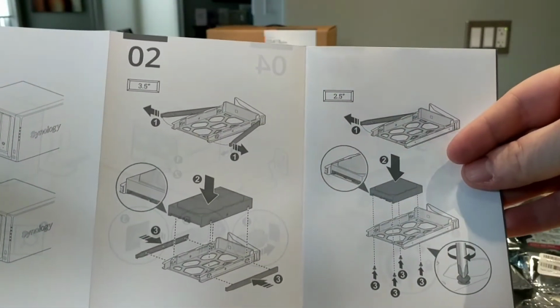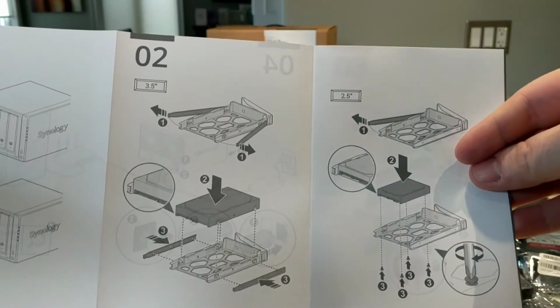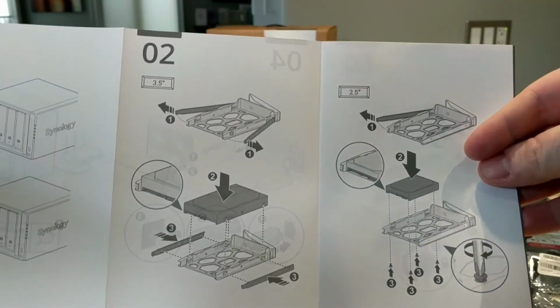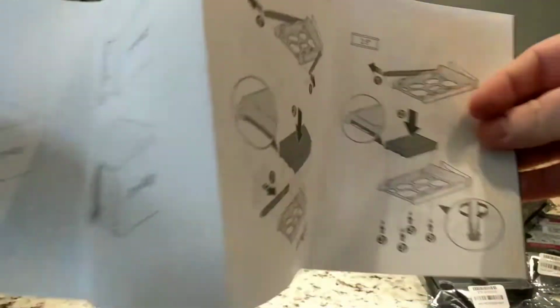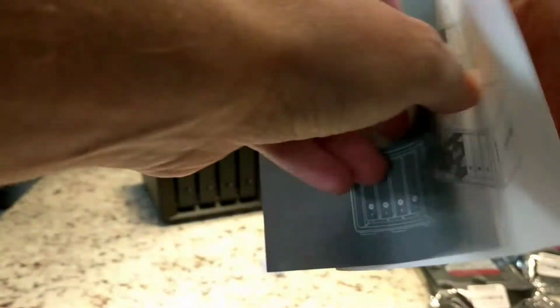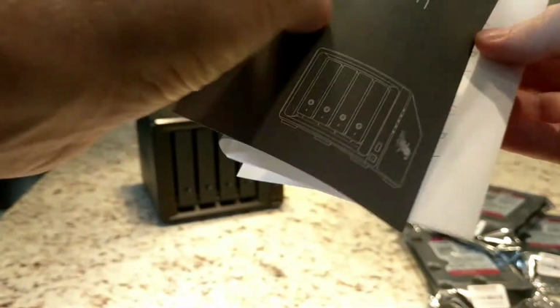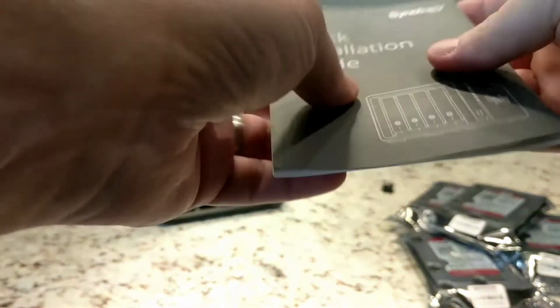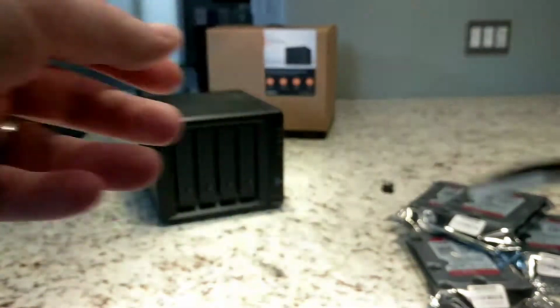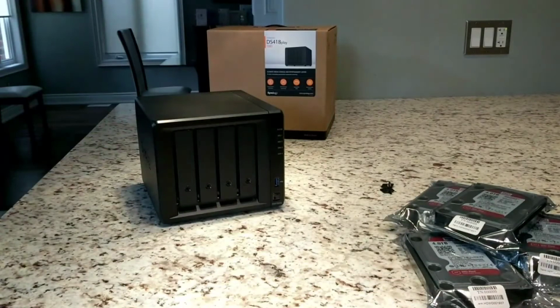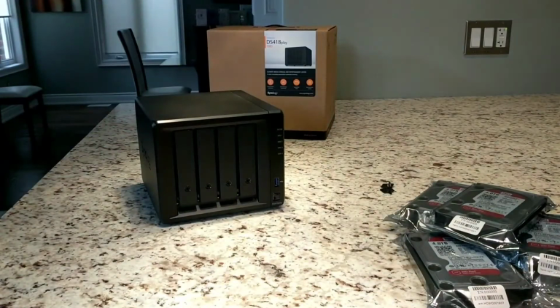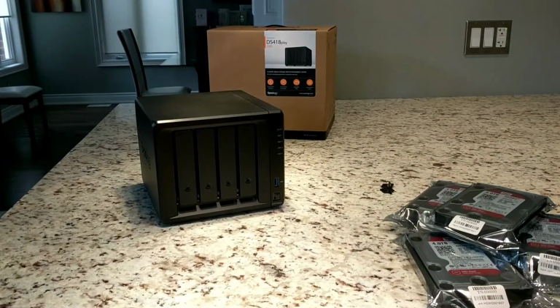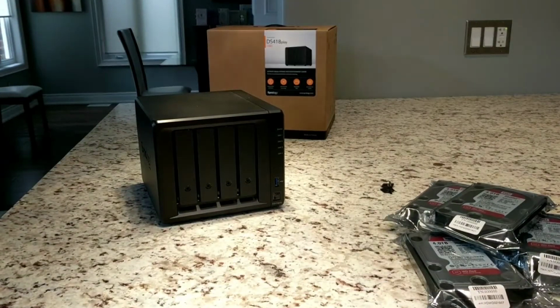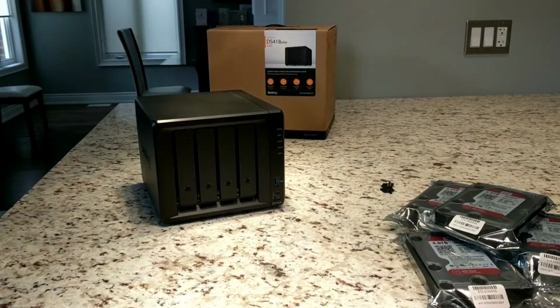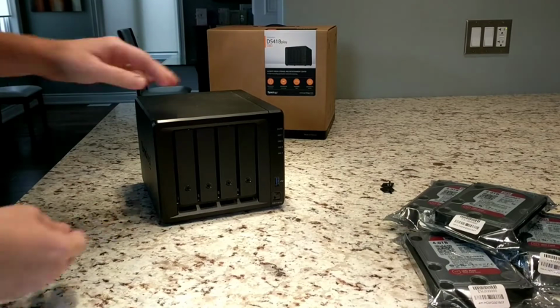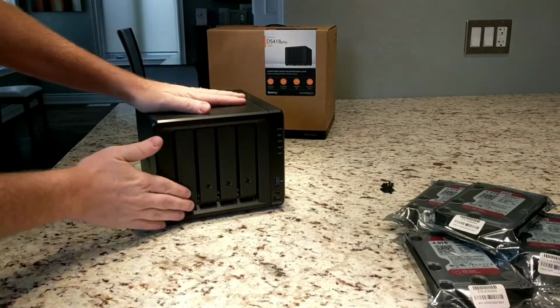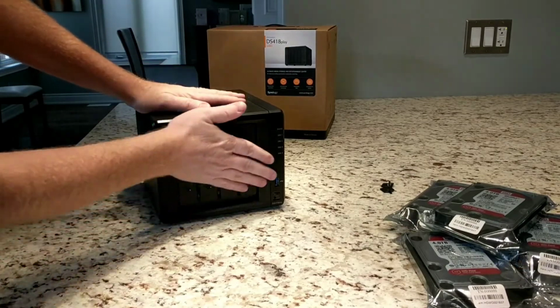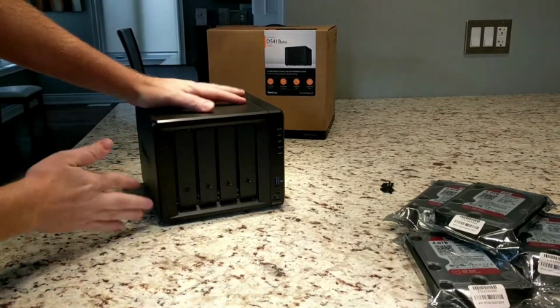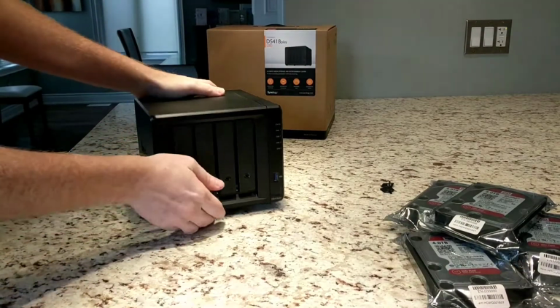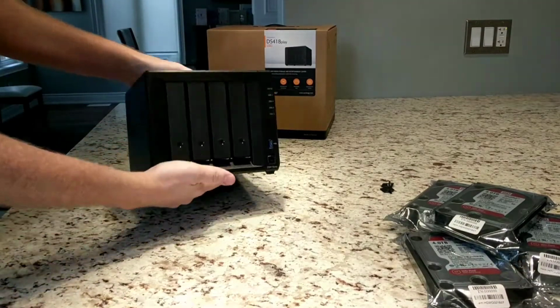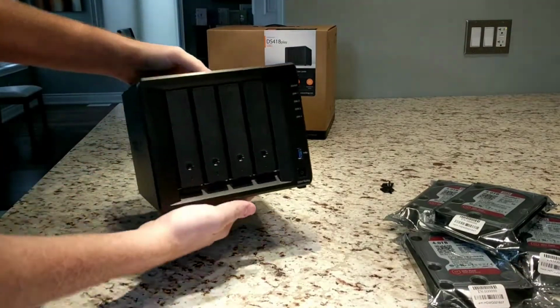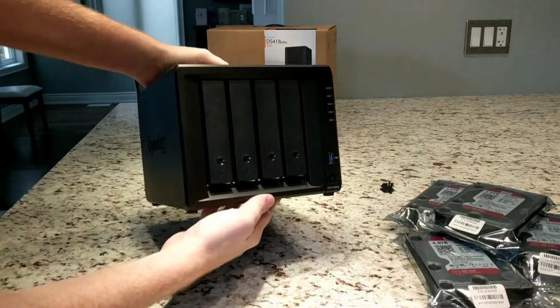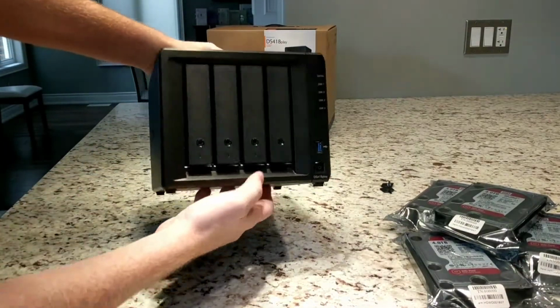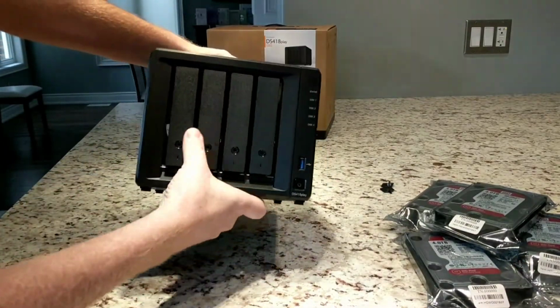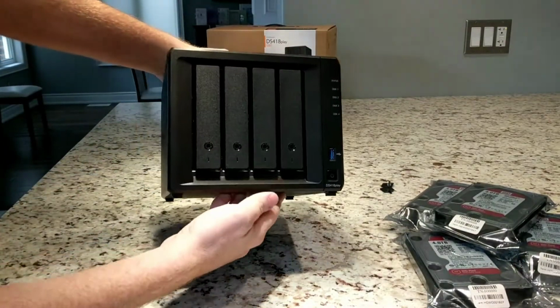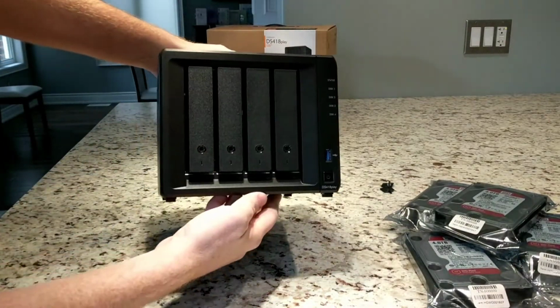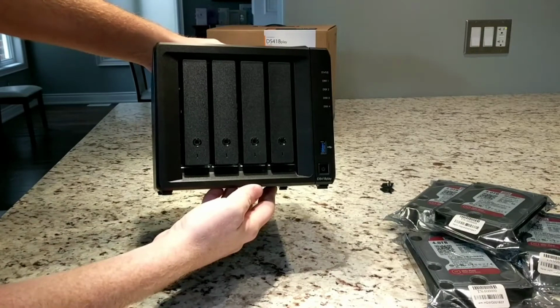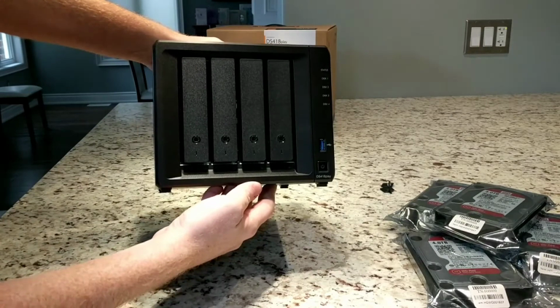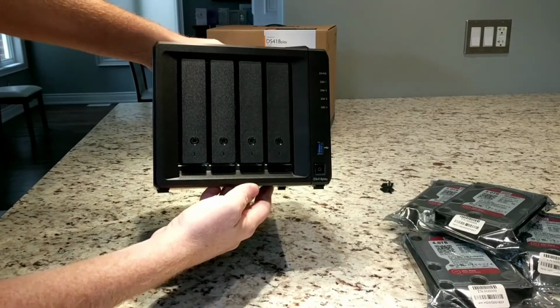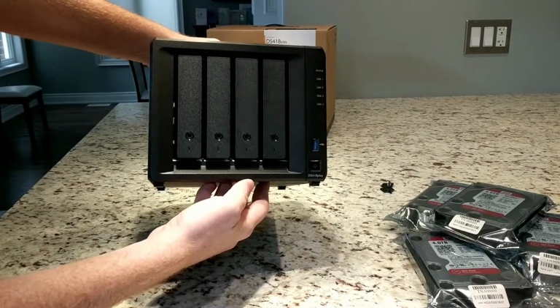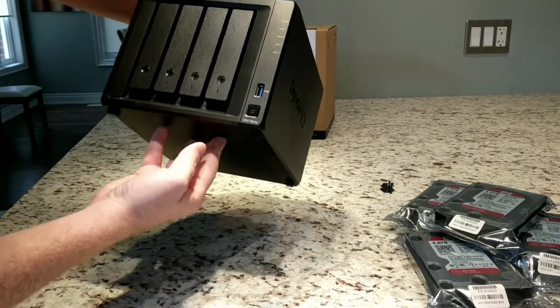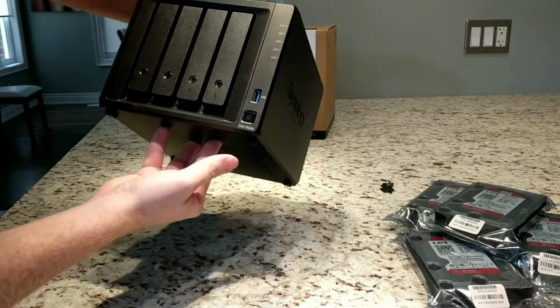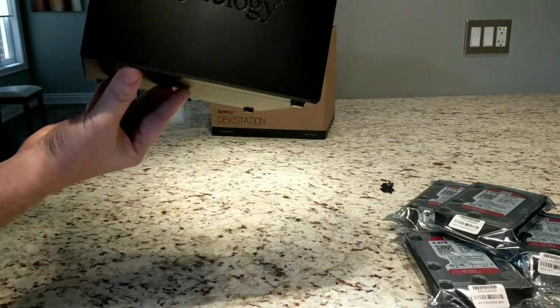Nope, don't have two and a half inch drives. The unit's pretty cool. Looks like it's missing — or it doesn't include the front plate the 416 had.